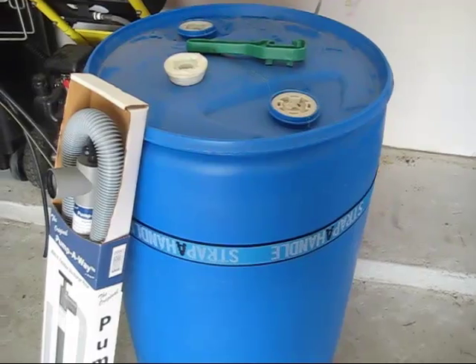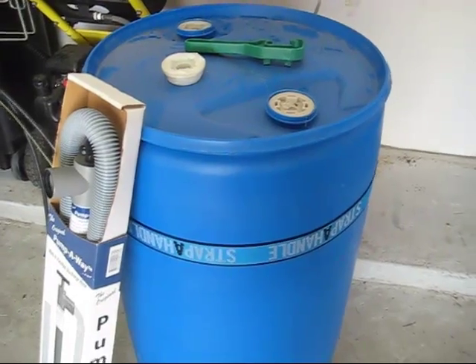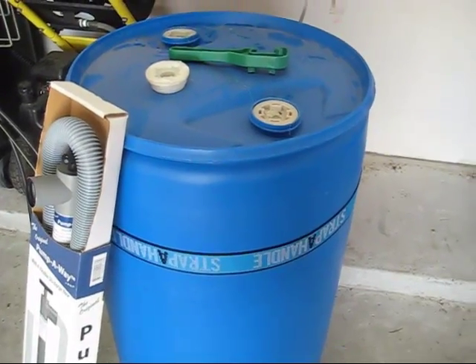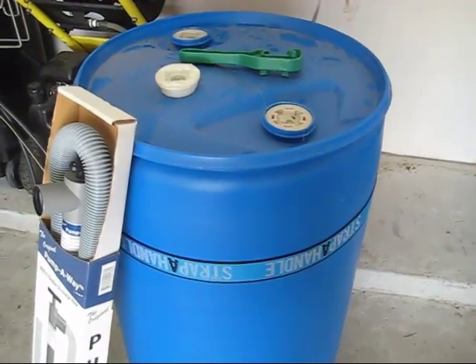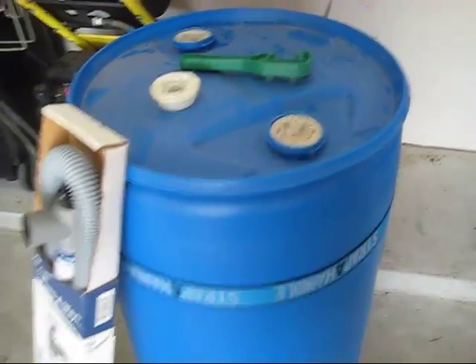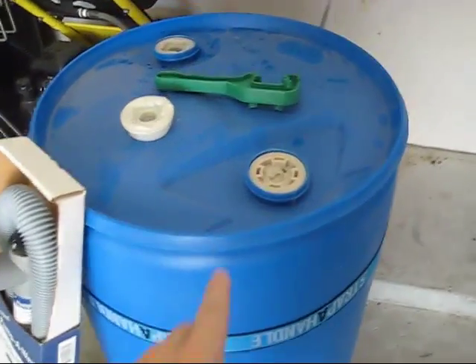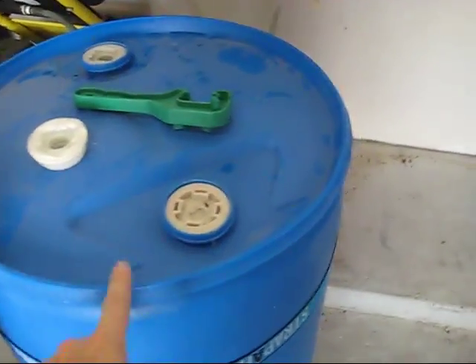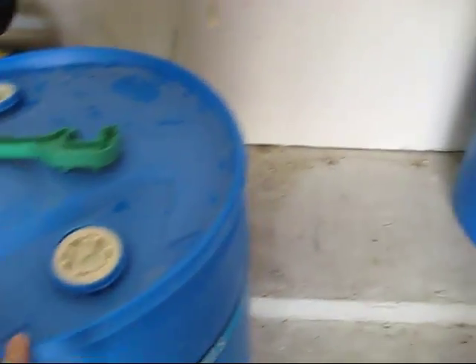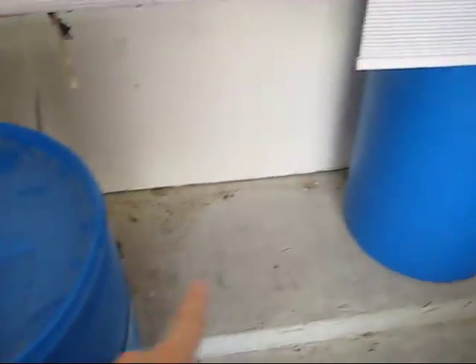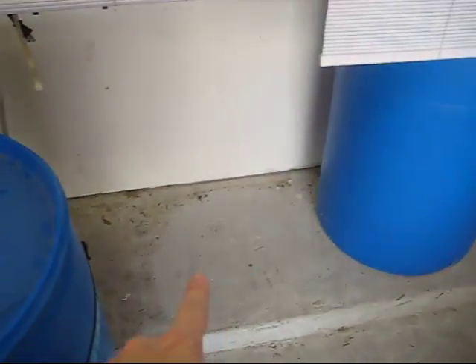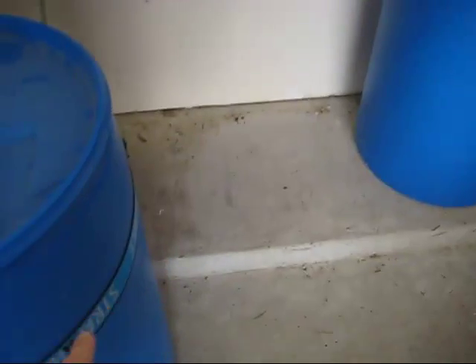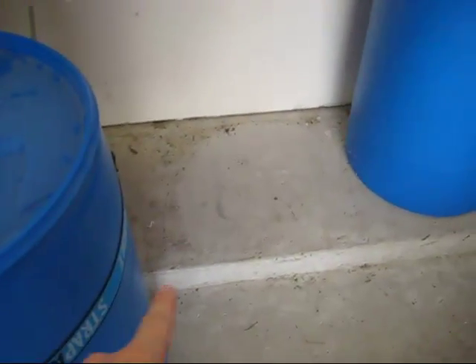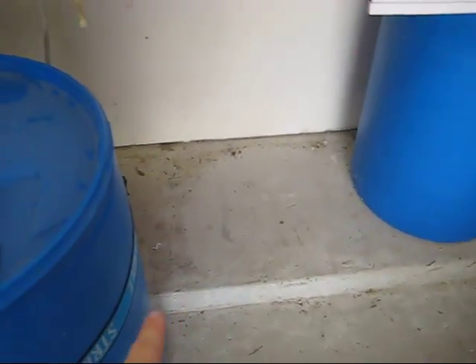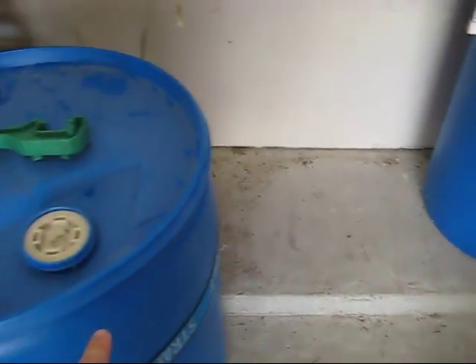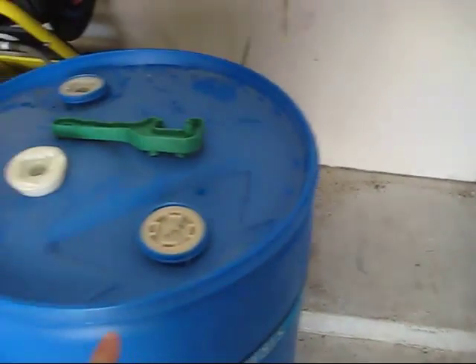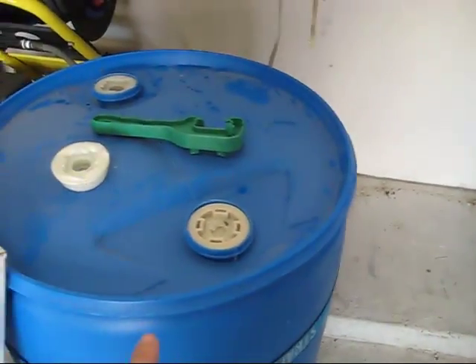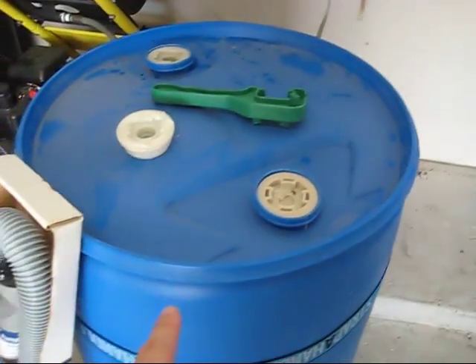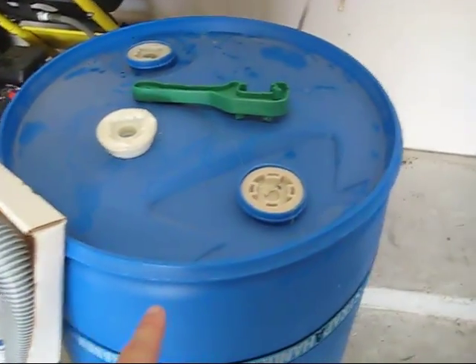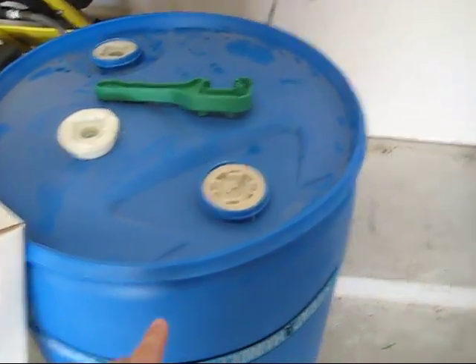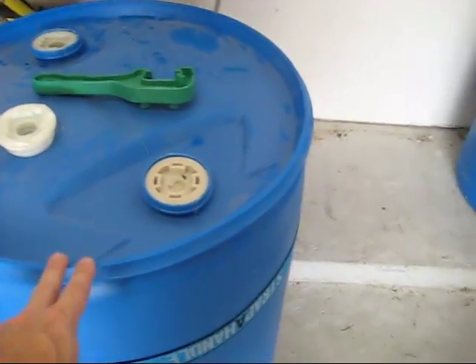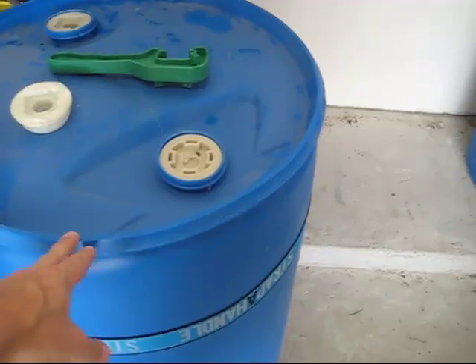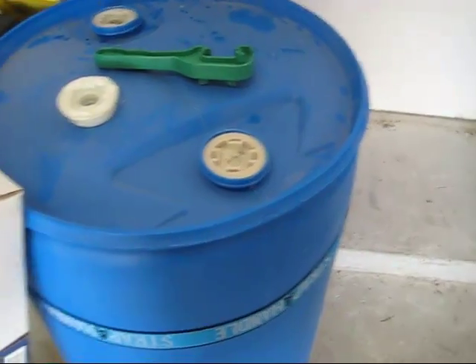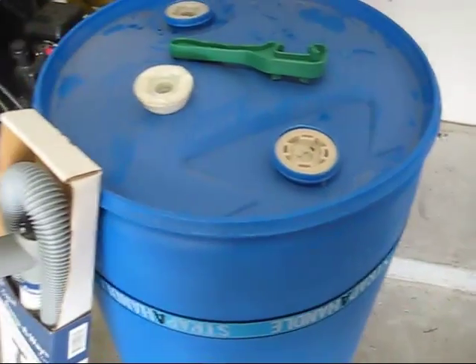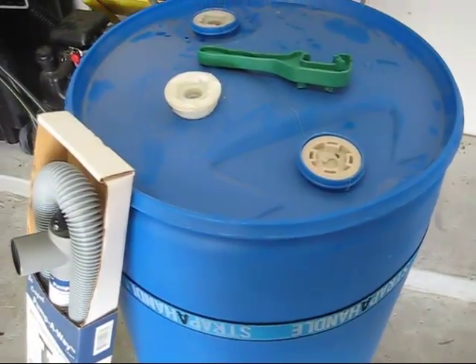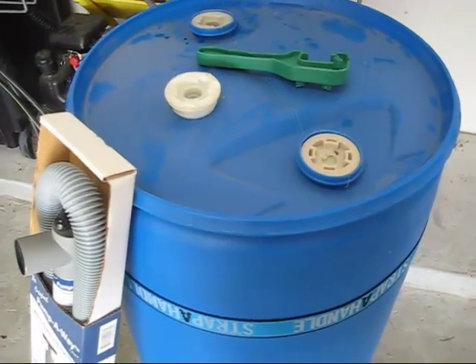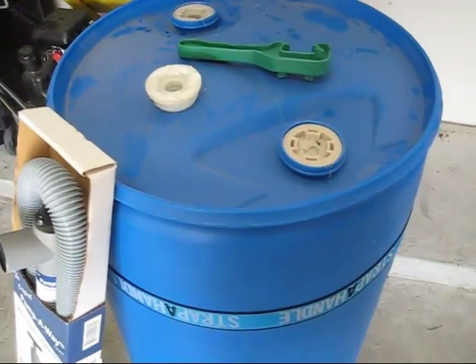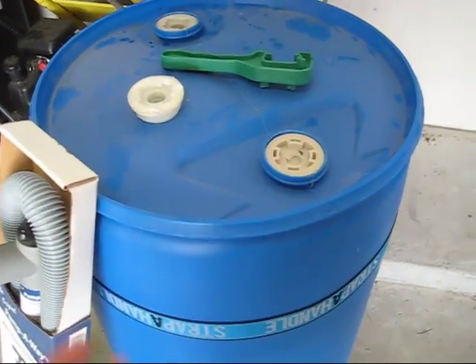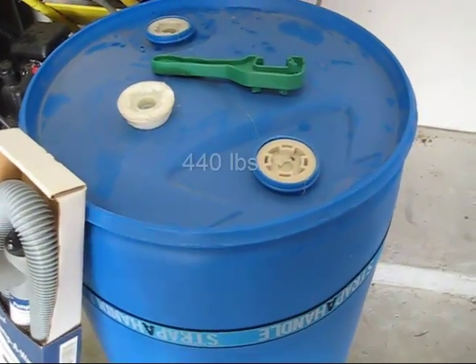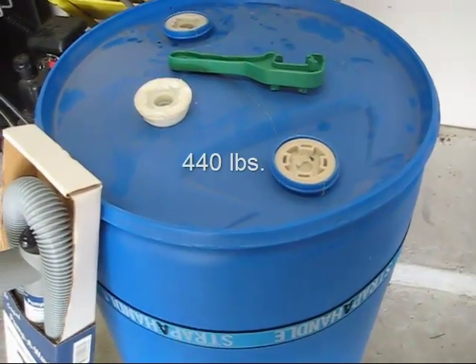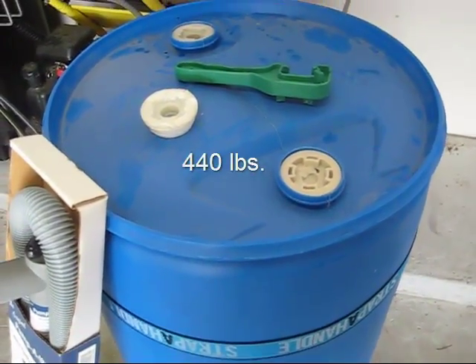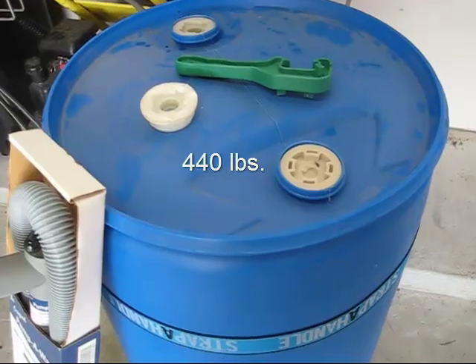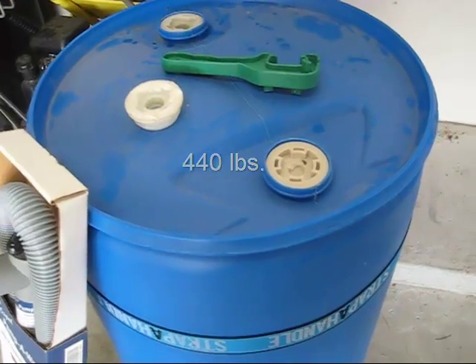It took quite a bit of work for me to get this barrel from that location just inches away, and it's going to take probably all three of us to get it back because this thing weighs a lot. Water is eight pounds a gallon. We've got 55 gallons here, so you do the math.